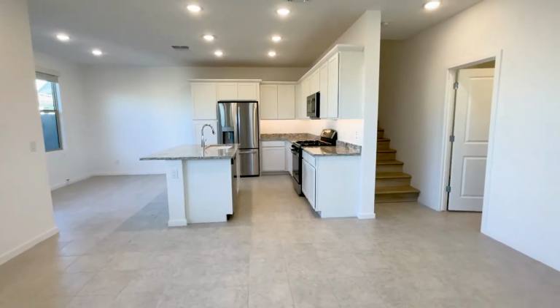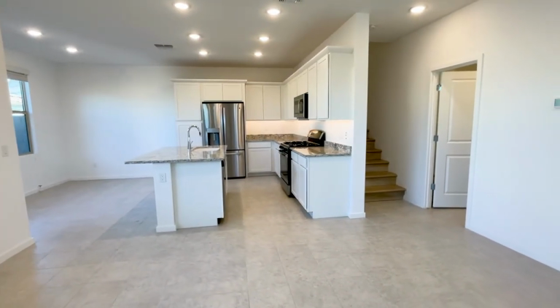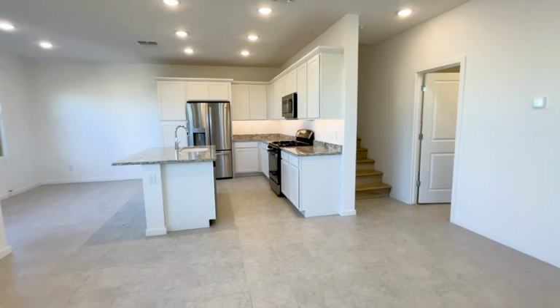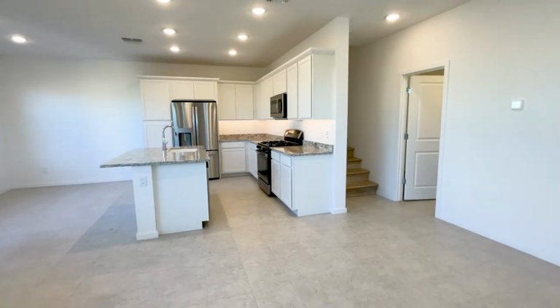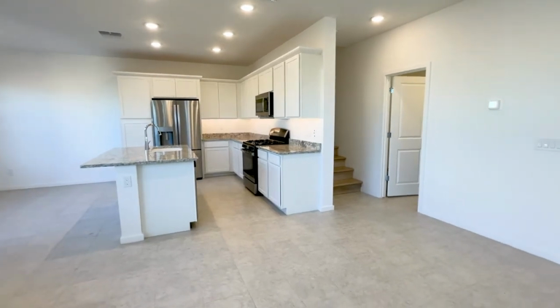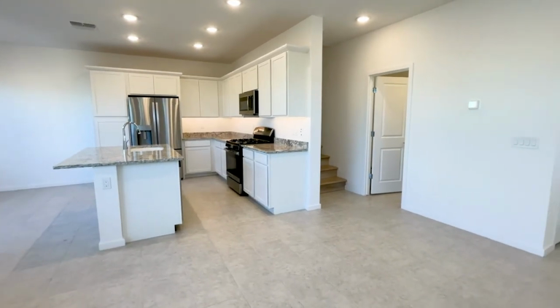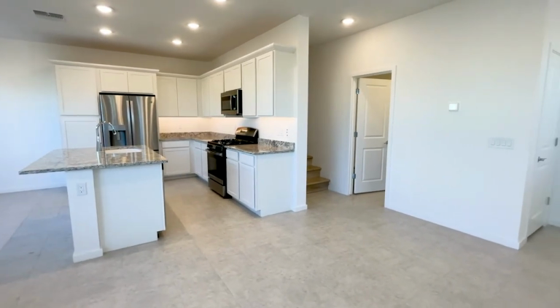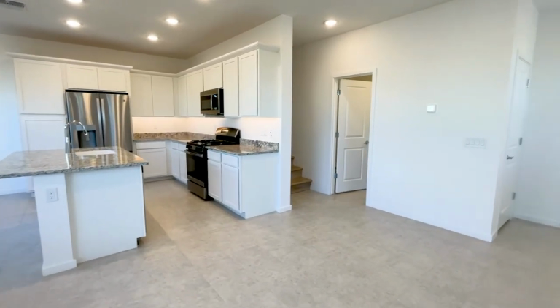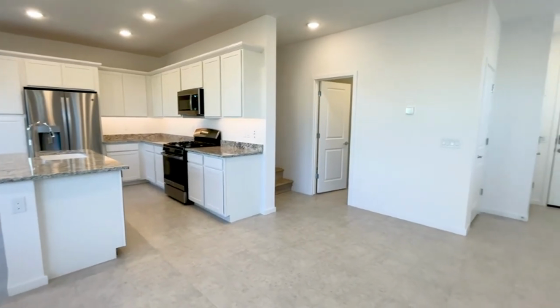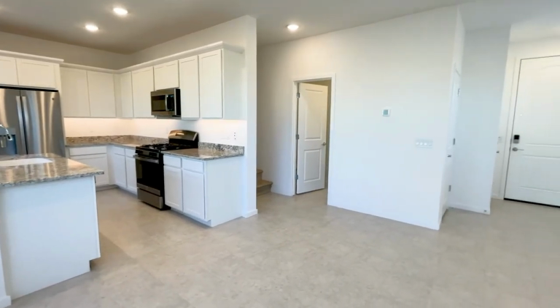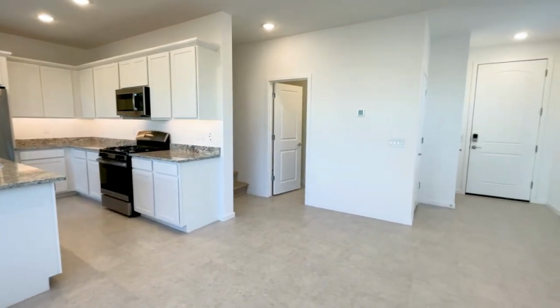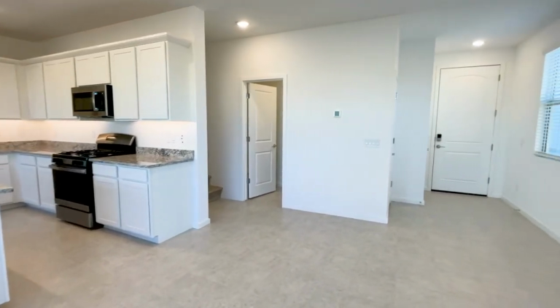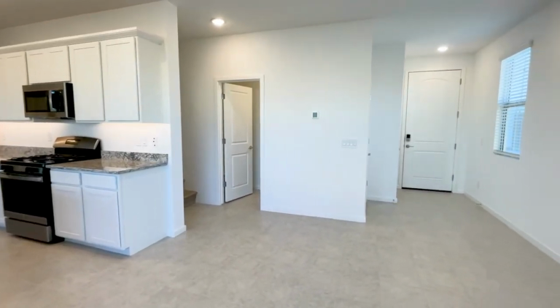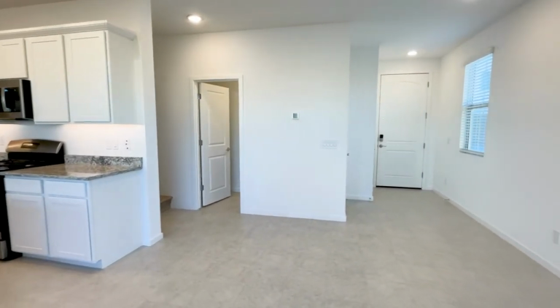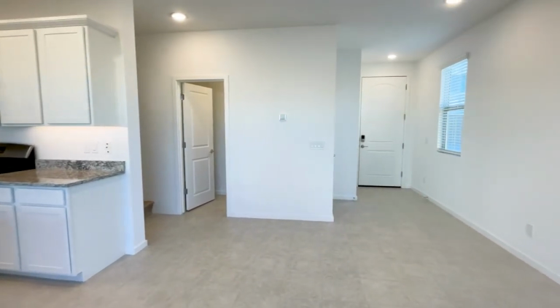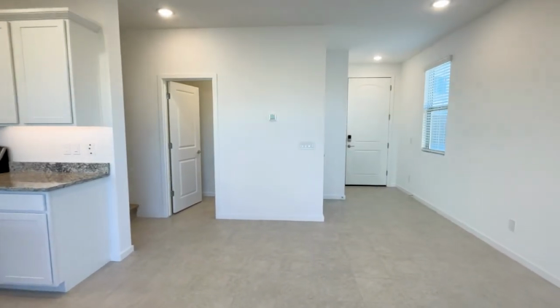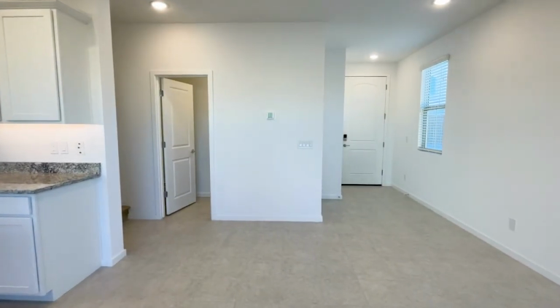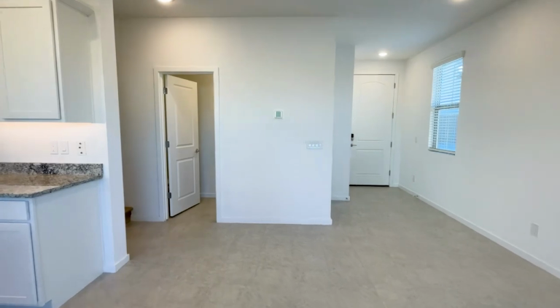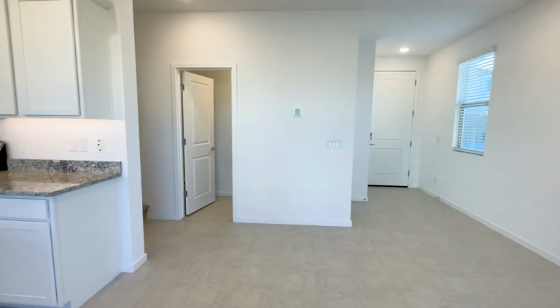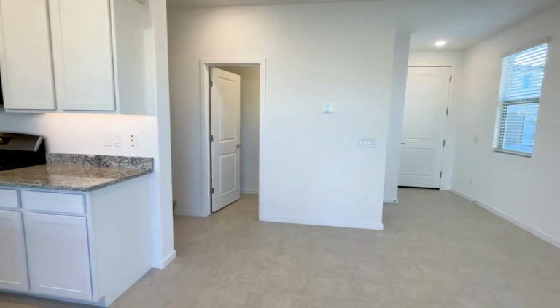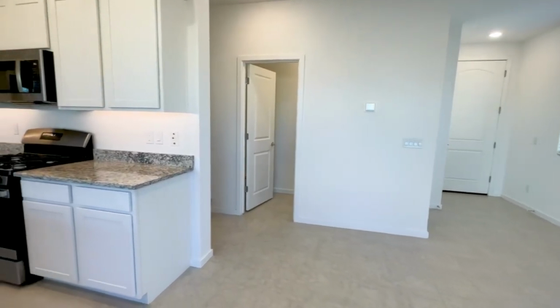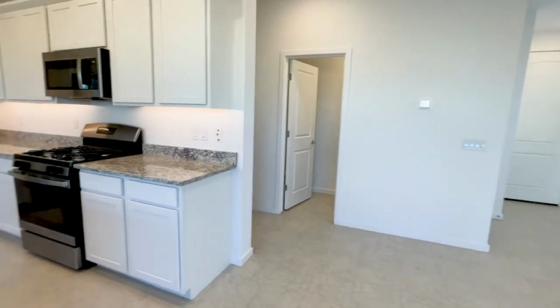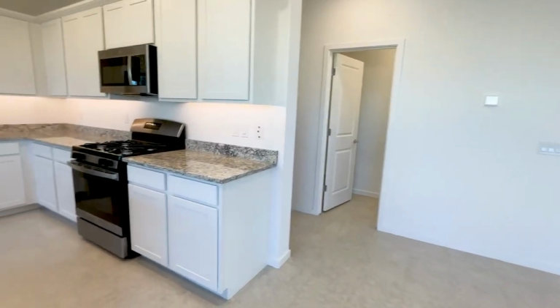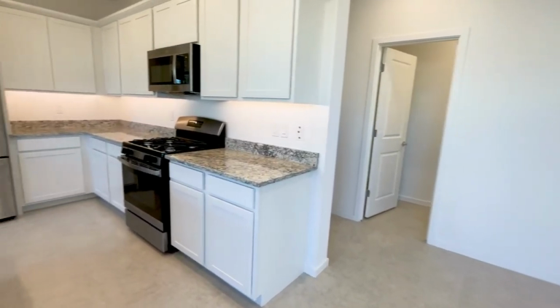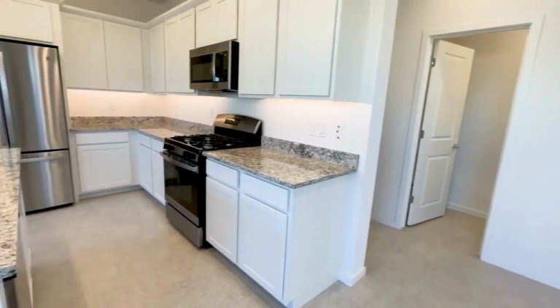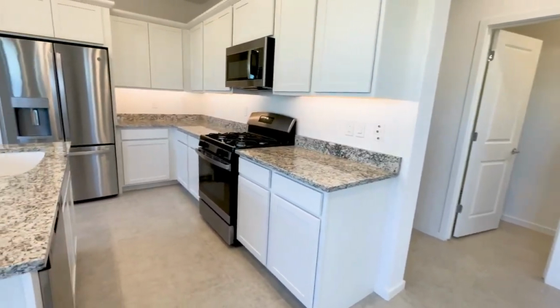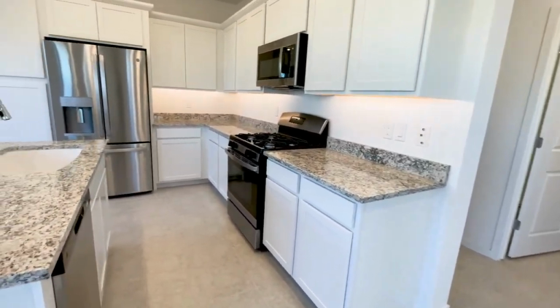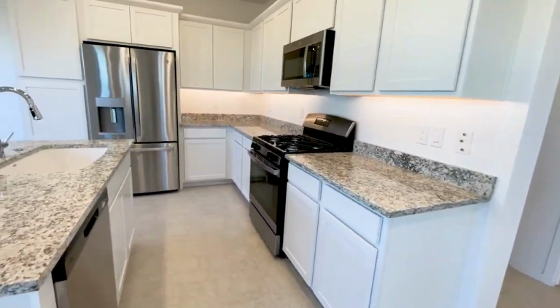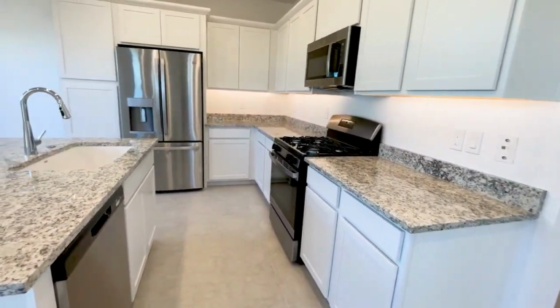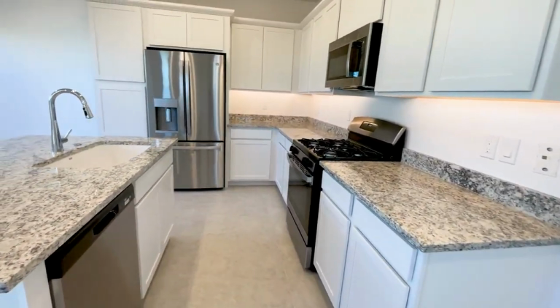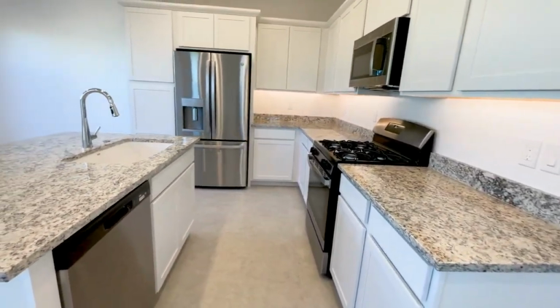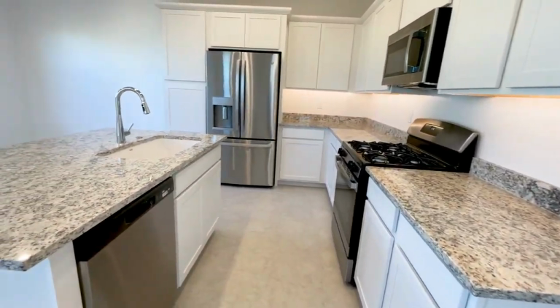This brand new home is in the gated community of Mariposa. It sits on a corner lot and features an open concept kitchen, dining, and living area.